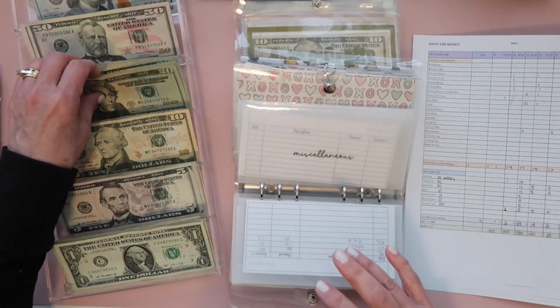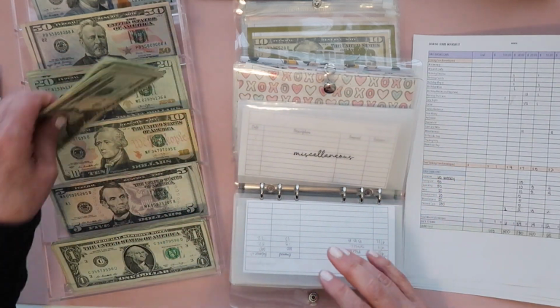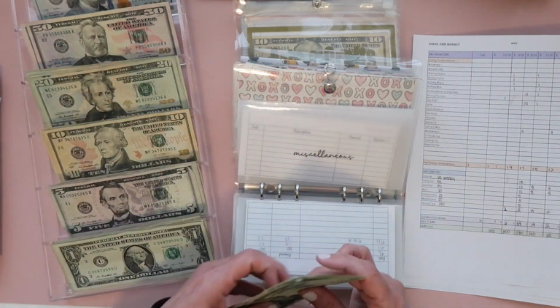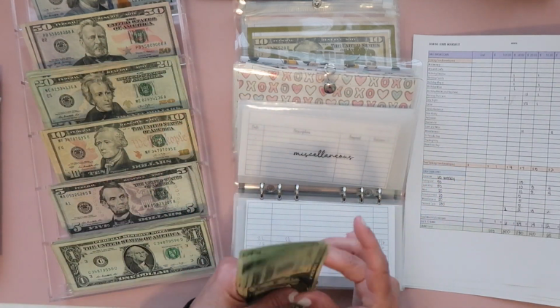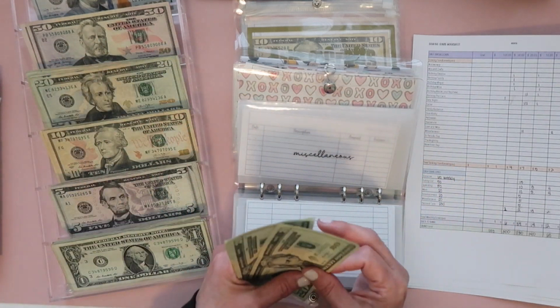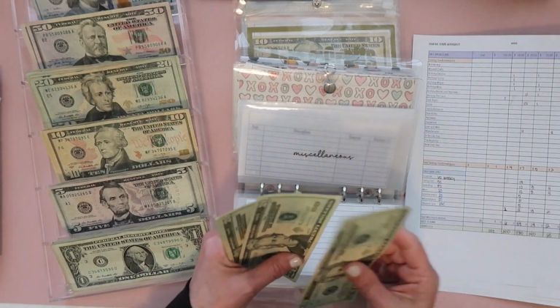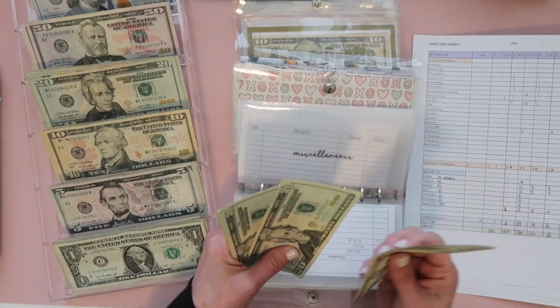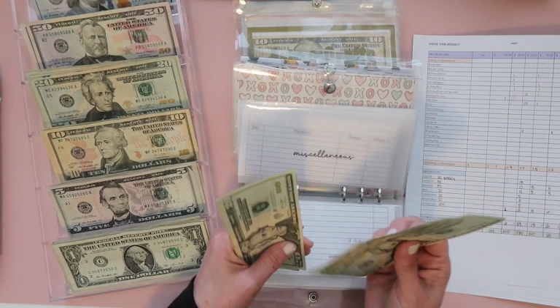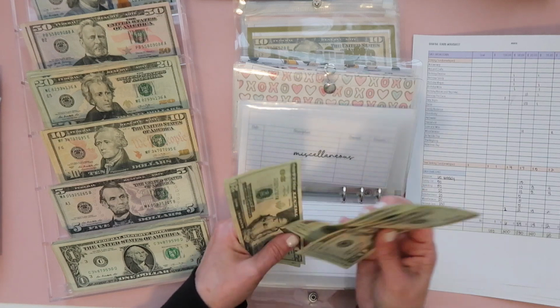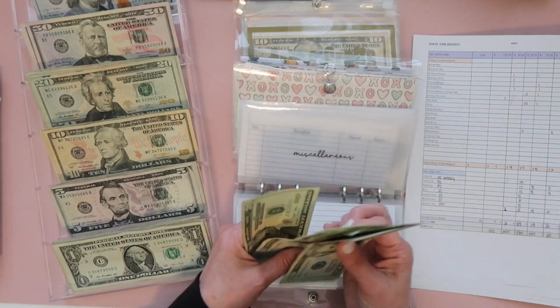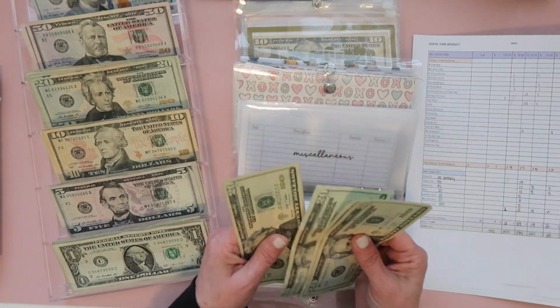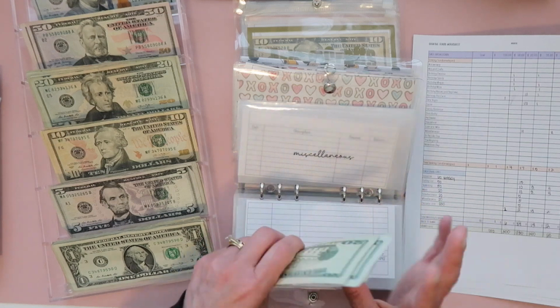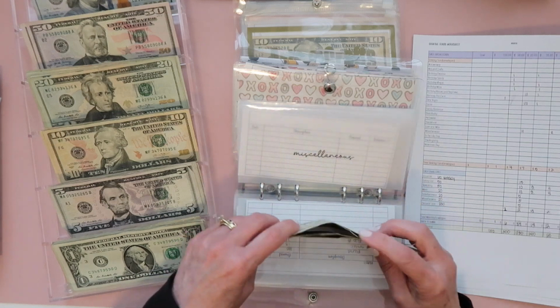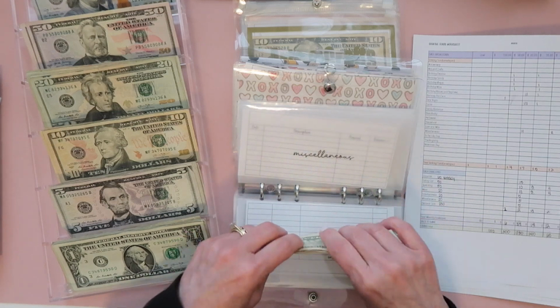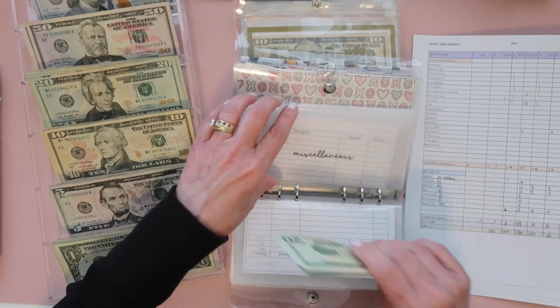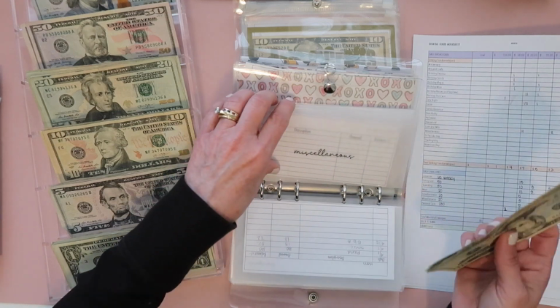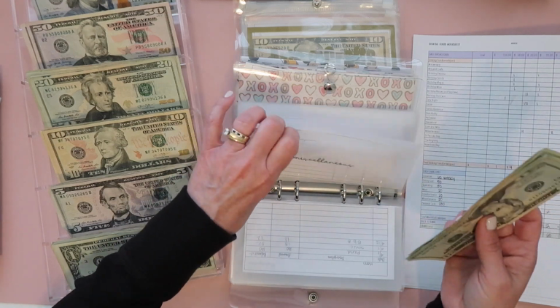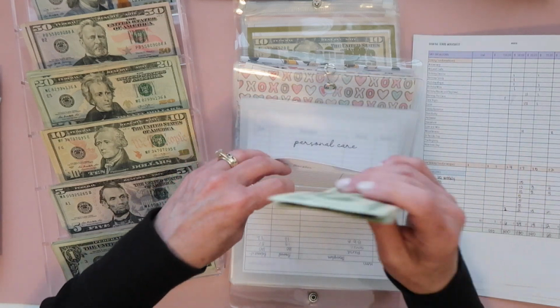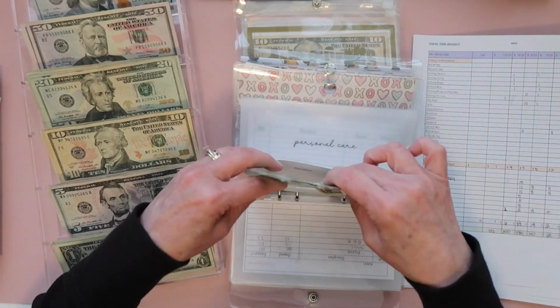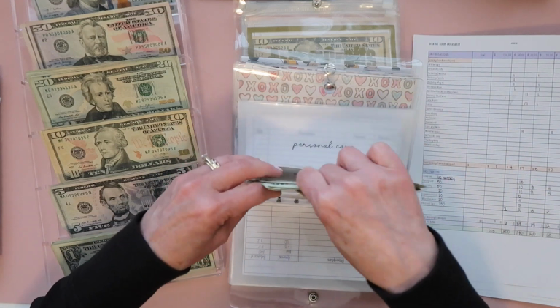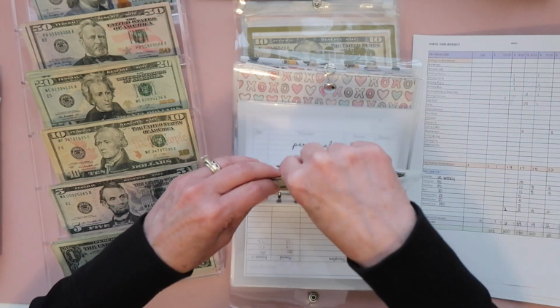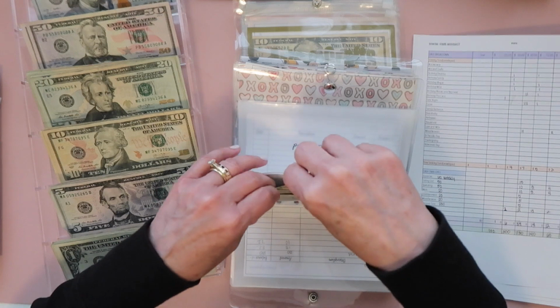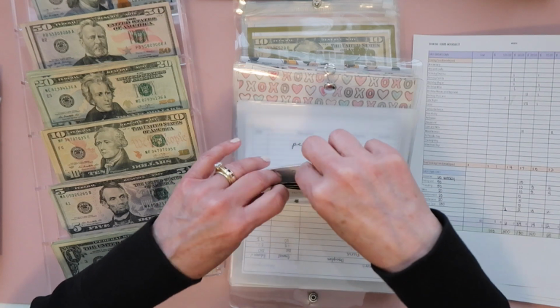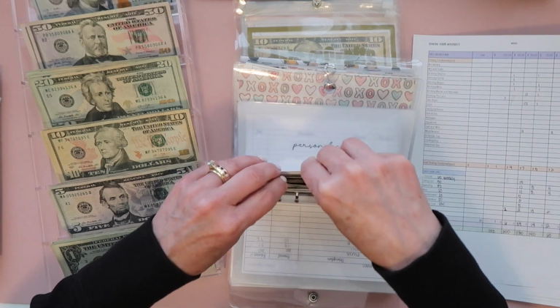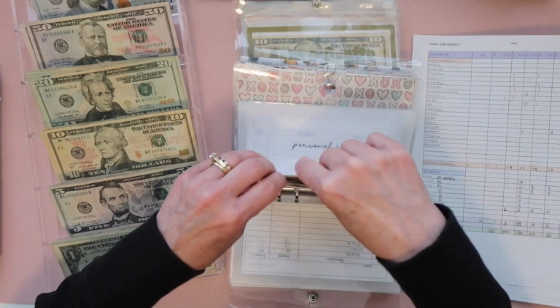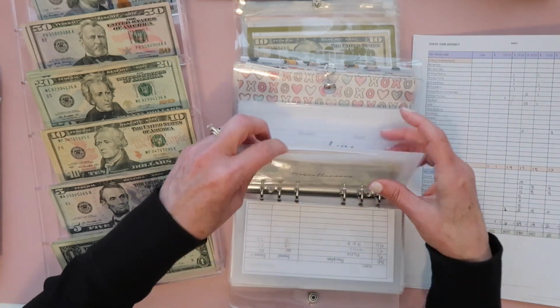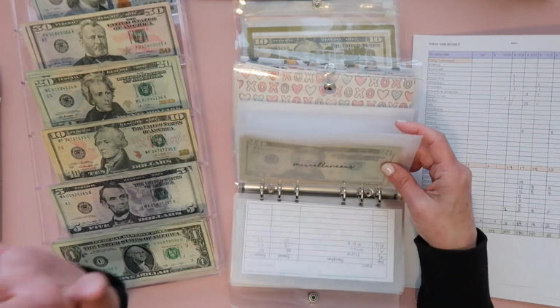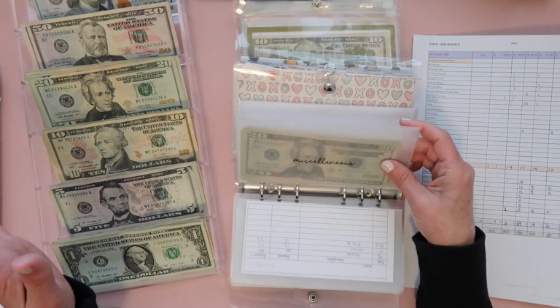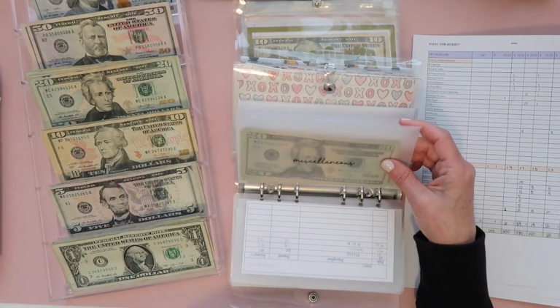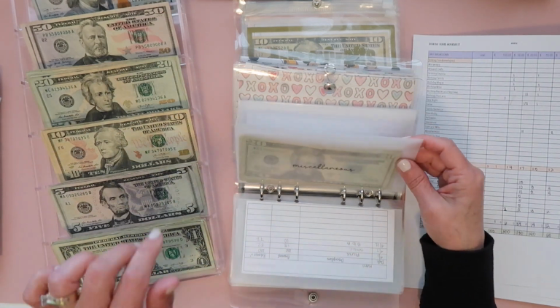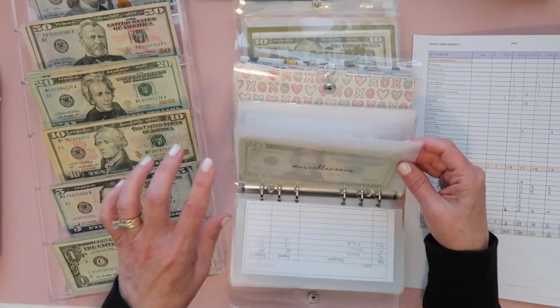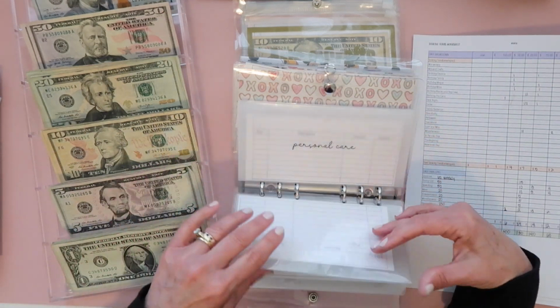Miscellaneous is getting a hundred. This is the first time in a long time I've actually used that folder, so I was glad I had it available because I kind of was in the hole for a while.